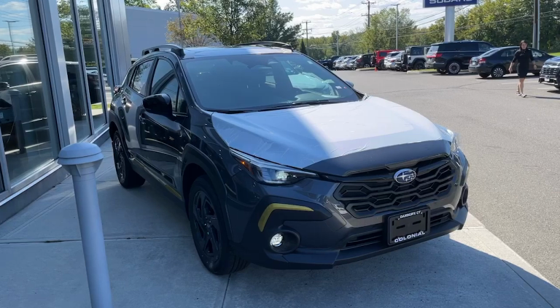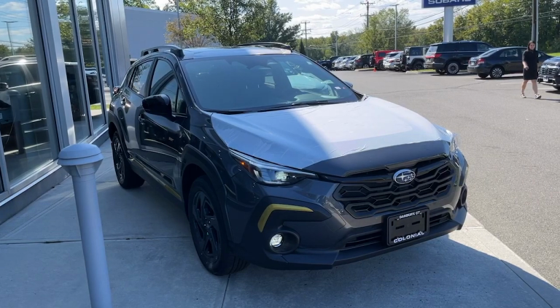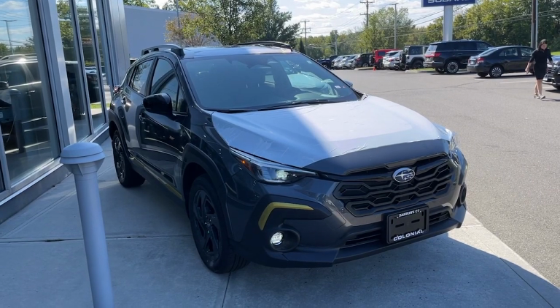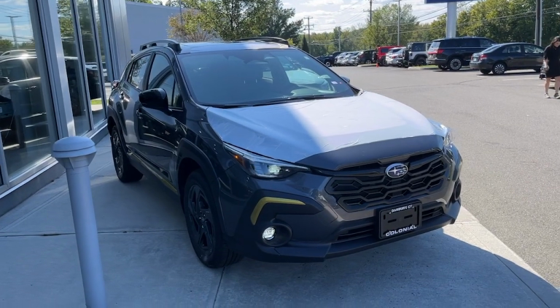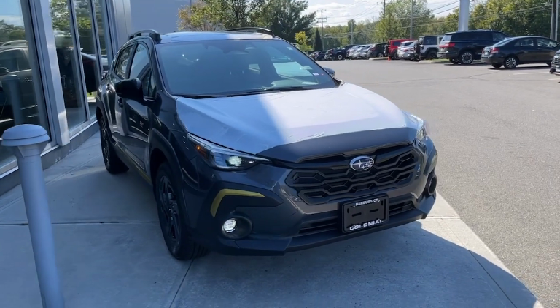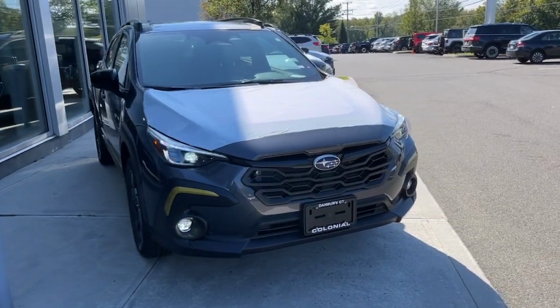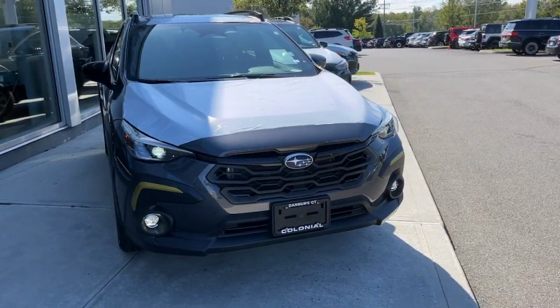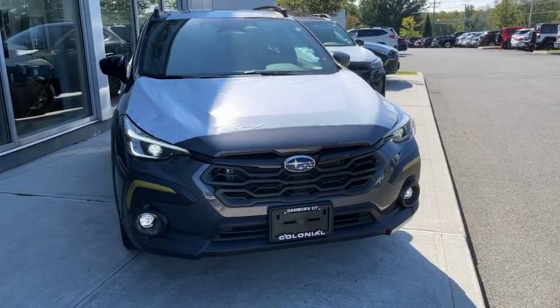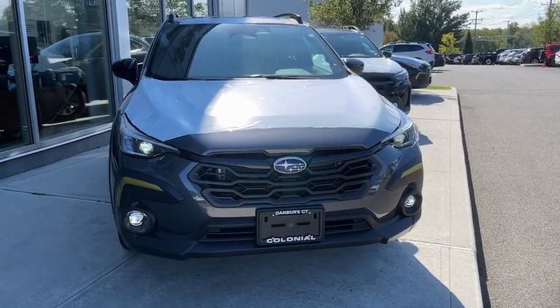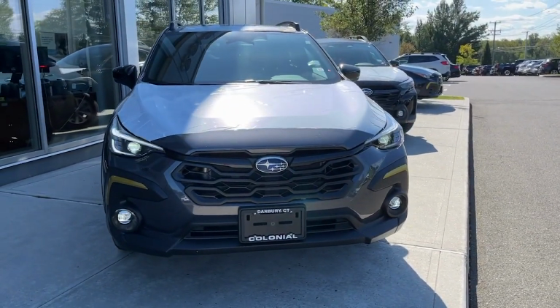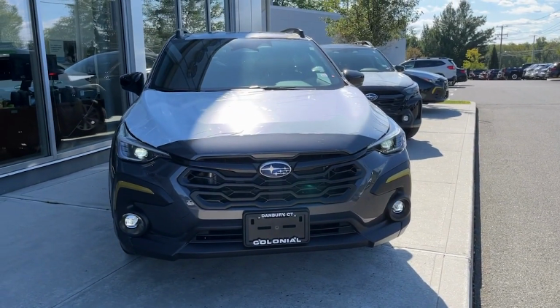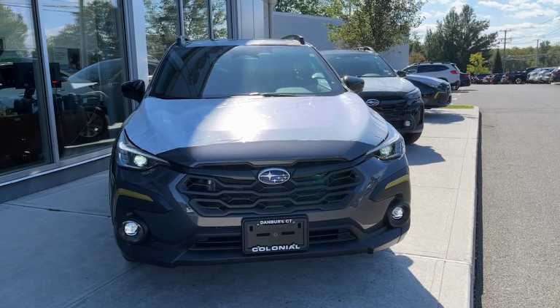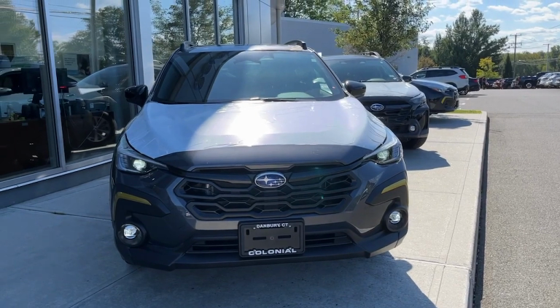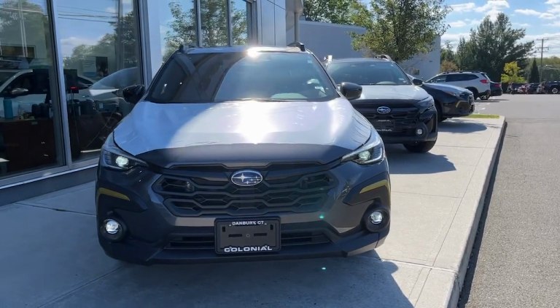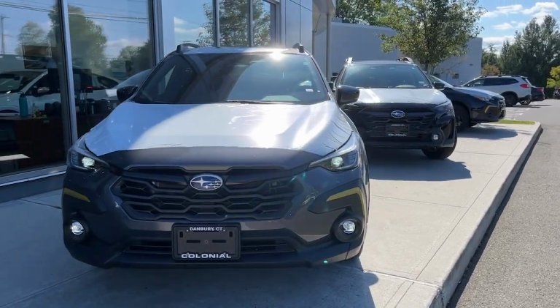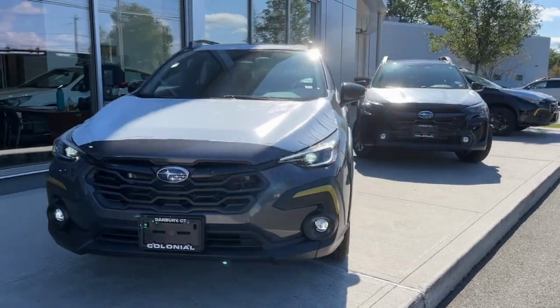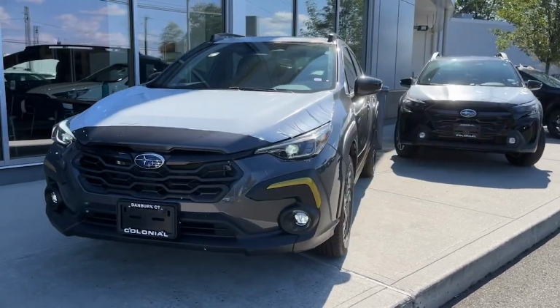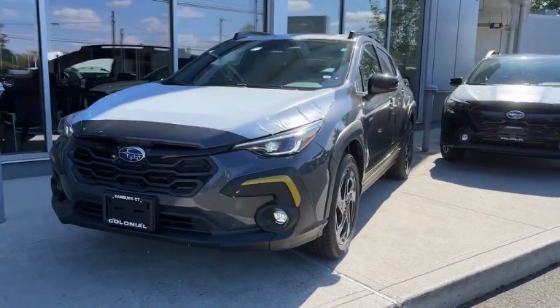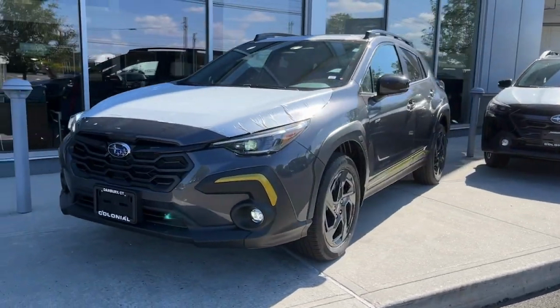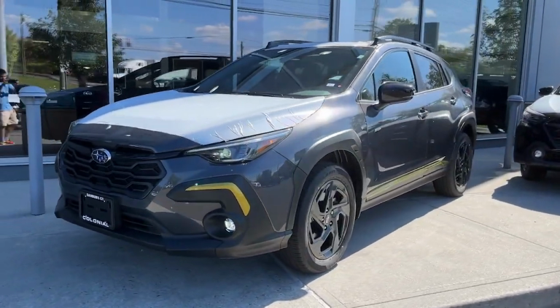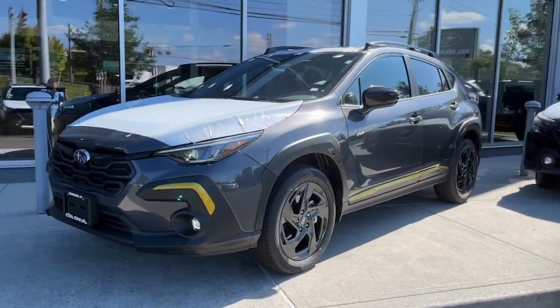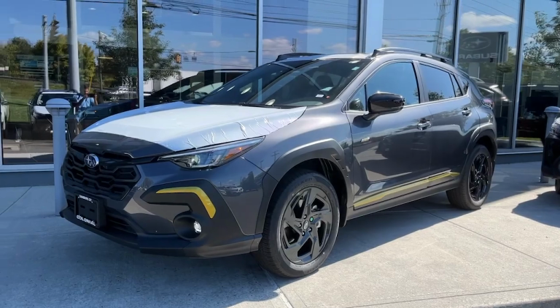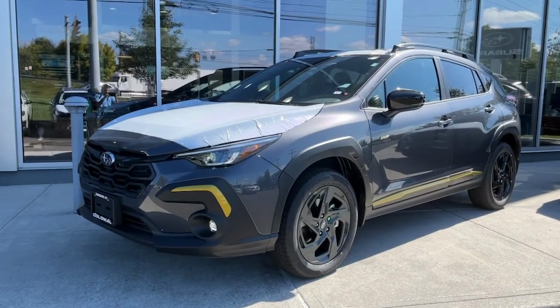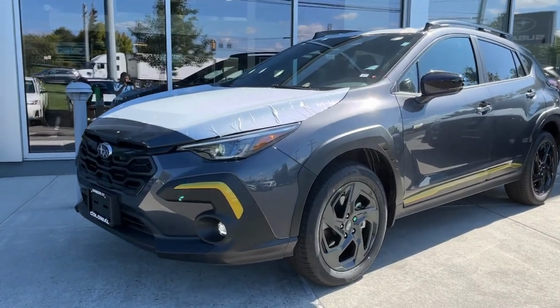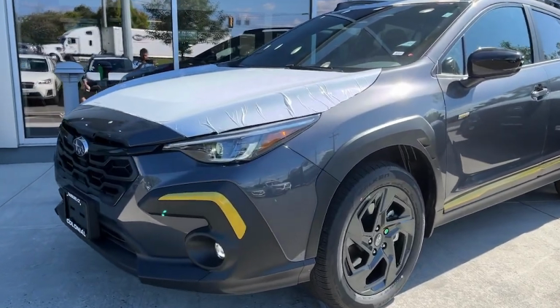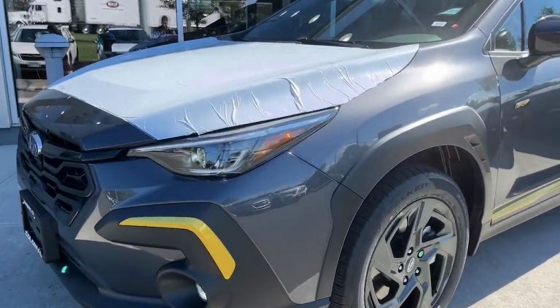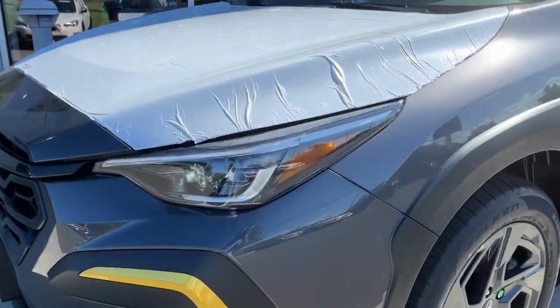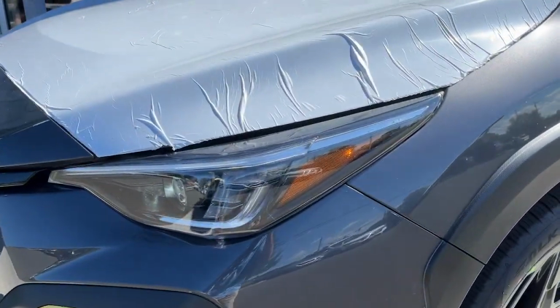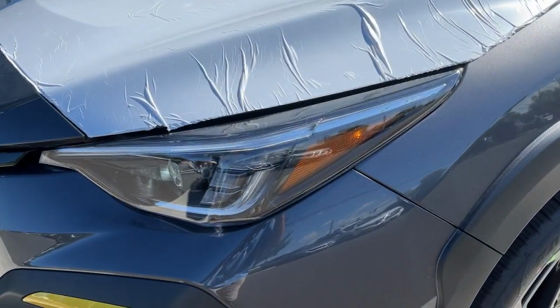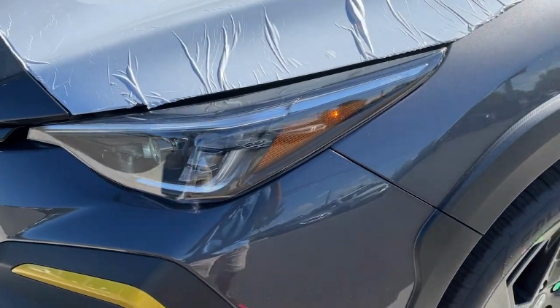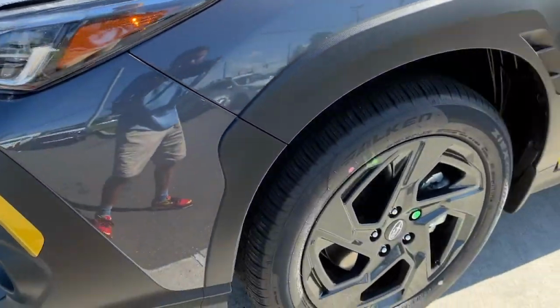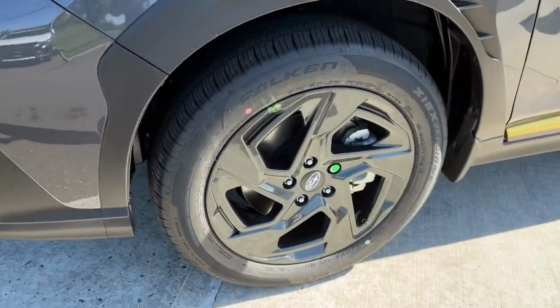Go home happy with the 2024 Subaru Crosstrek. This ruggedly styled Crosstrek delivers peace of mind wherever the road may lead. From its all-weather capability to its high marks for safety, this compact crossover inspires confidence.